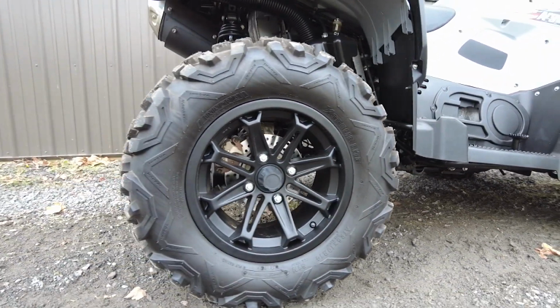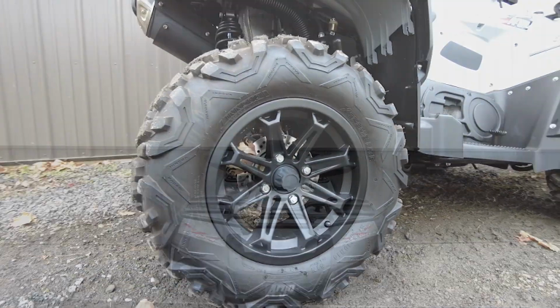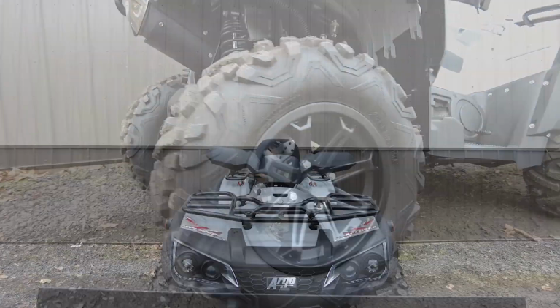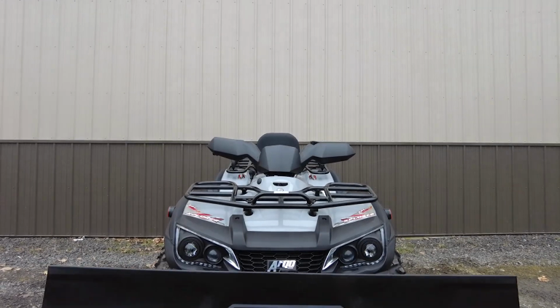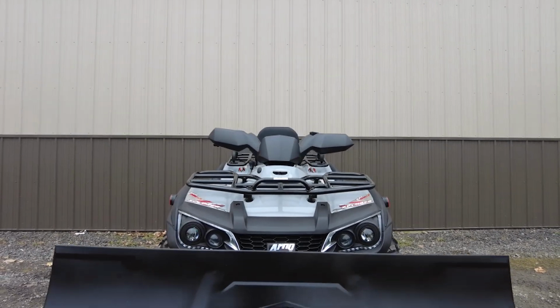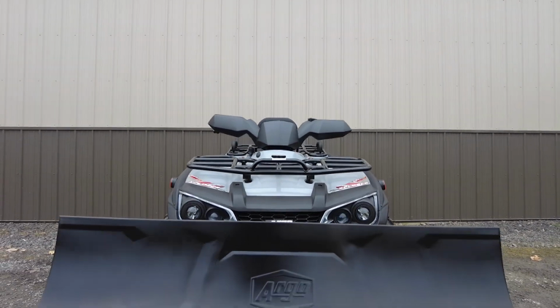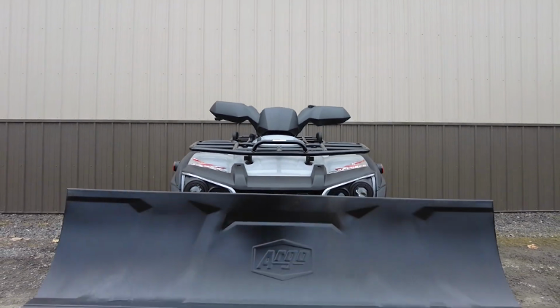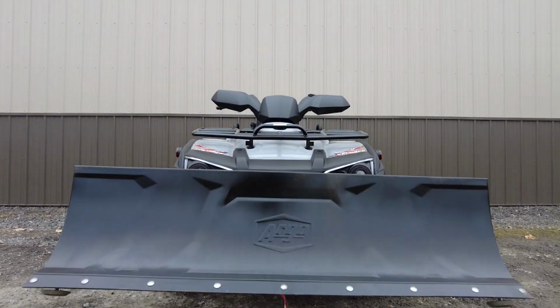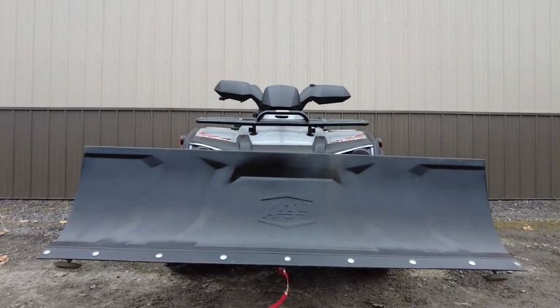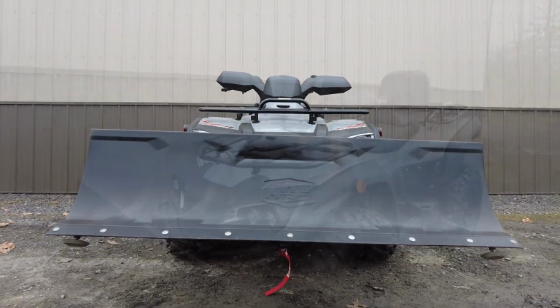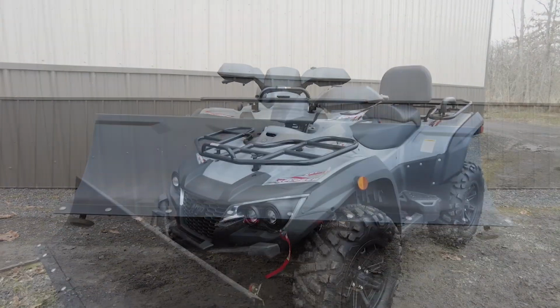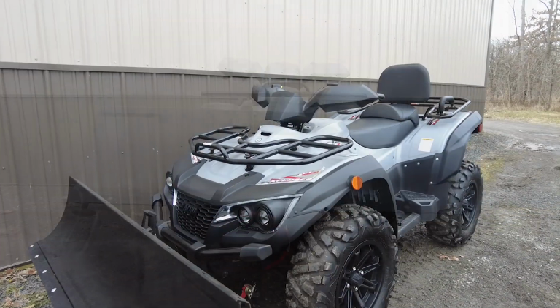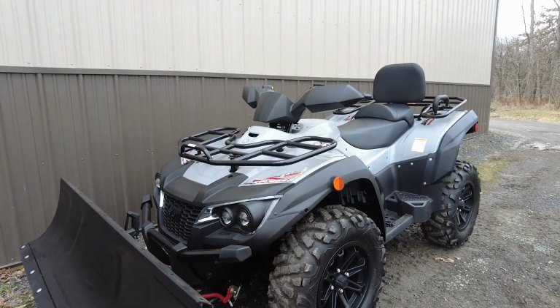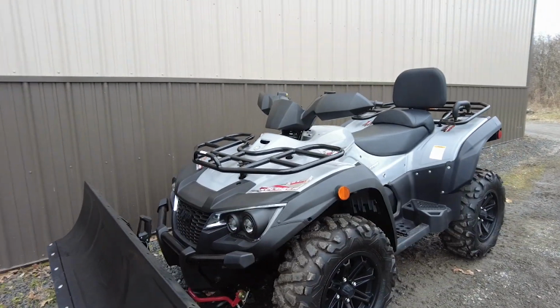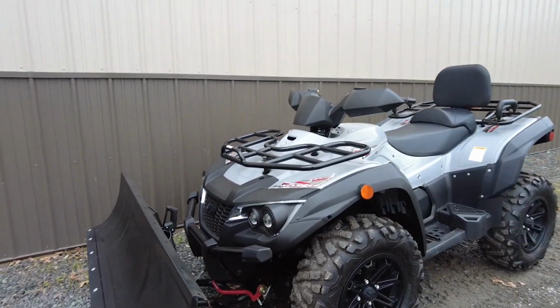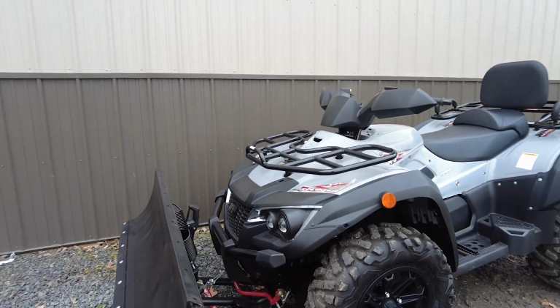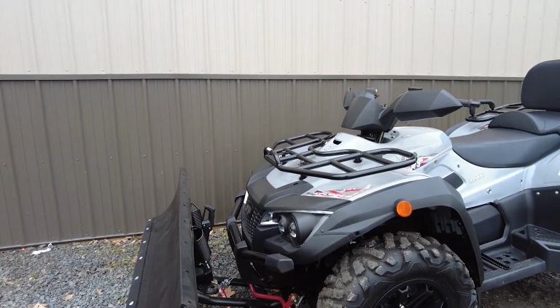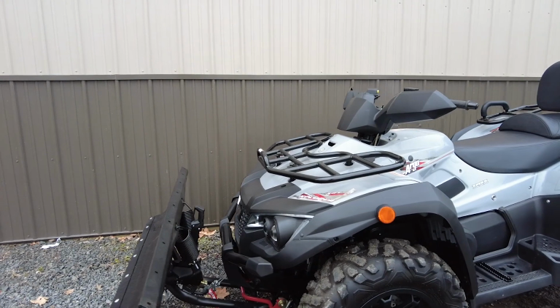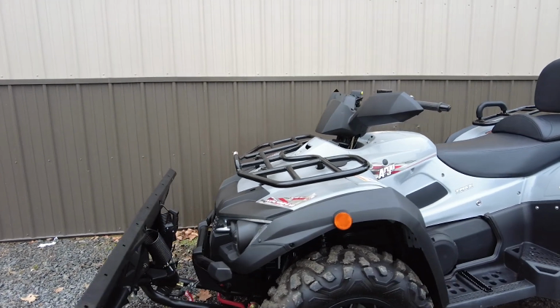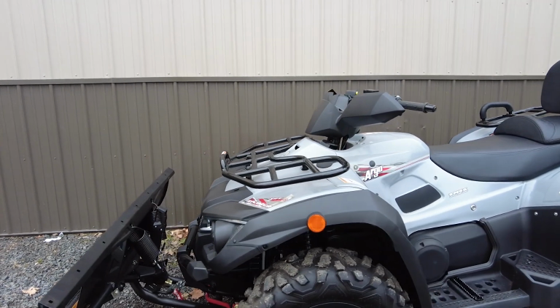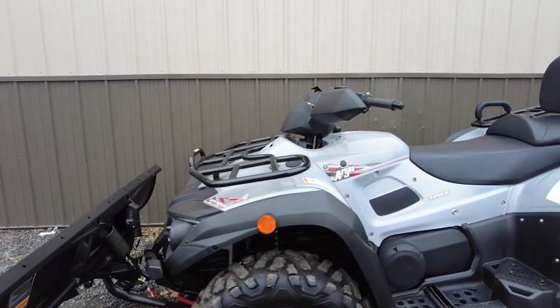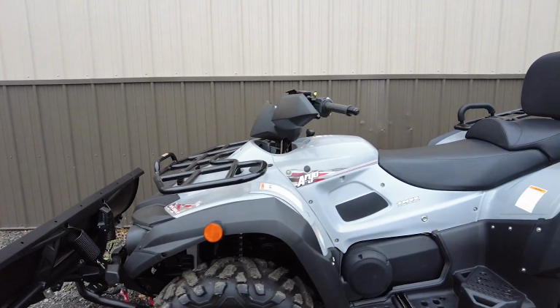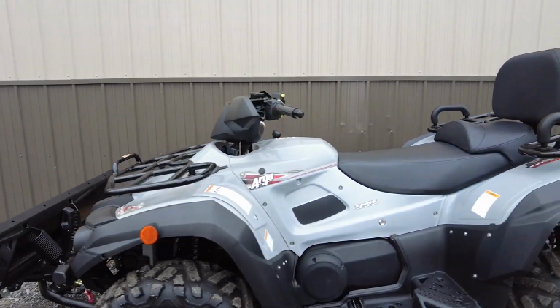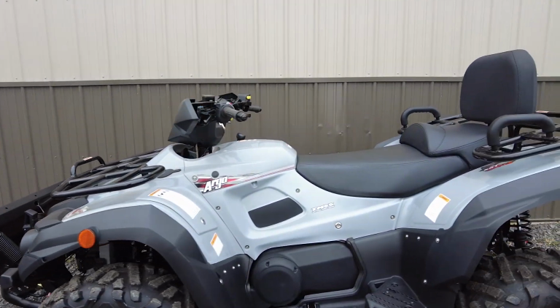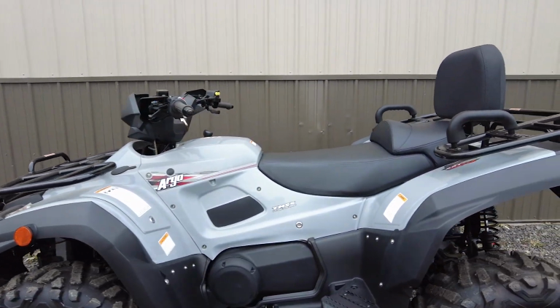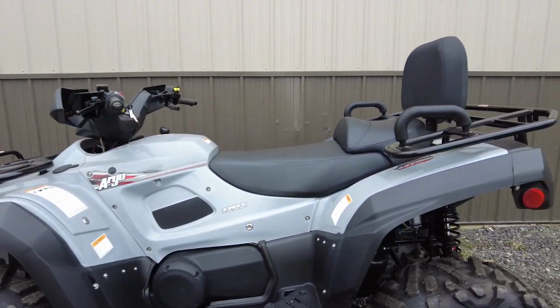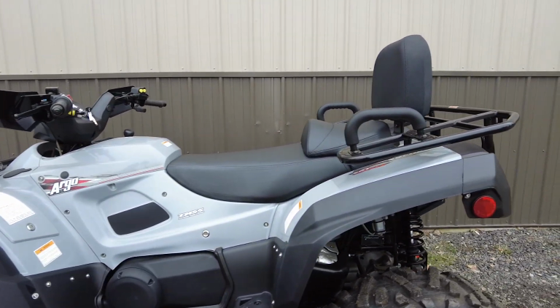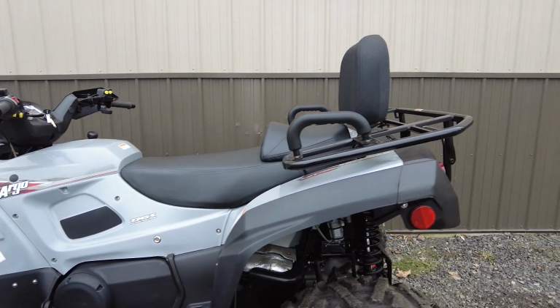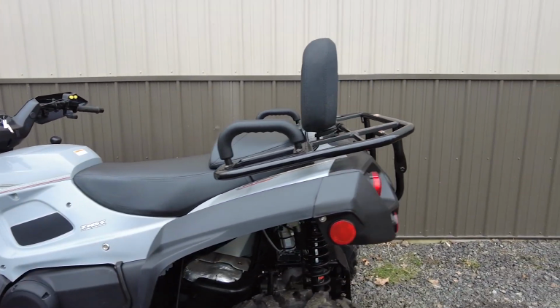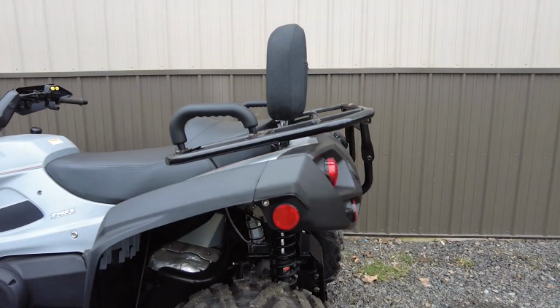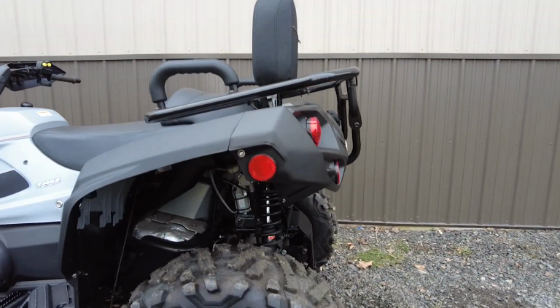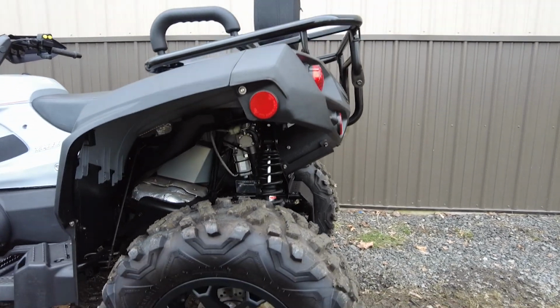Adding to its appeal are the front and rear steel storage racks, two-inch rear hitch receiver, and seating for two. It has an 11.6-inch ground clearance, 37.4-inch seat height, and weighs in at 1,007 pounds.